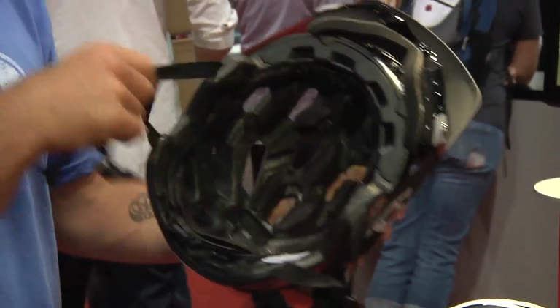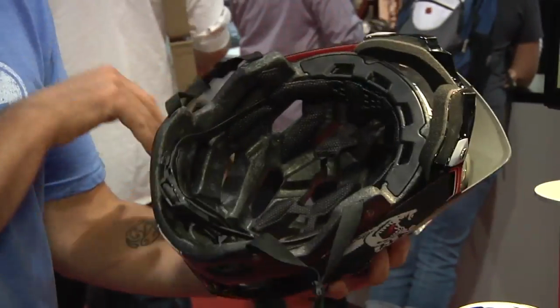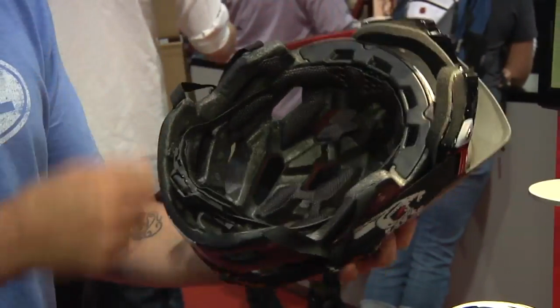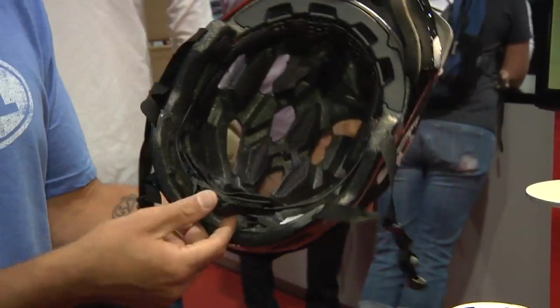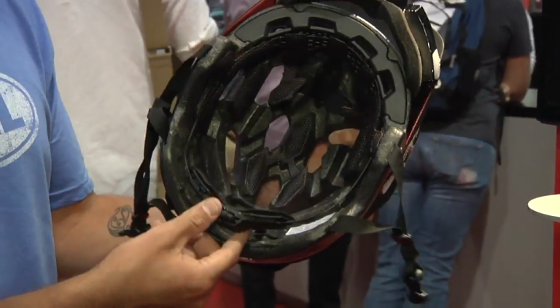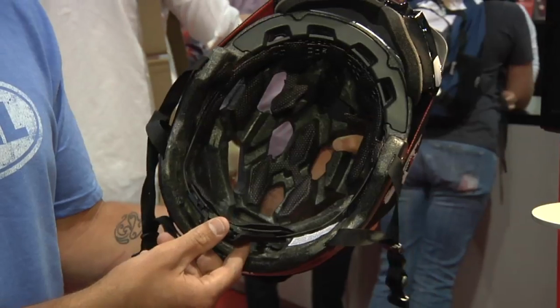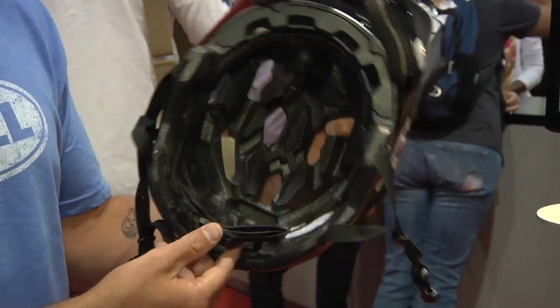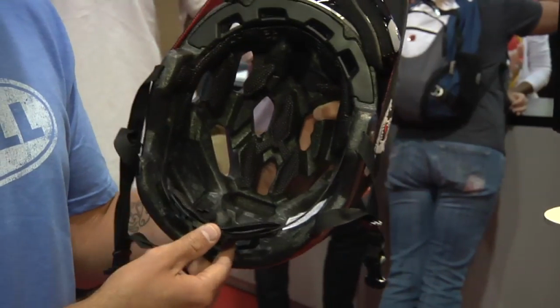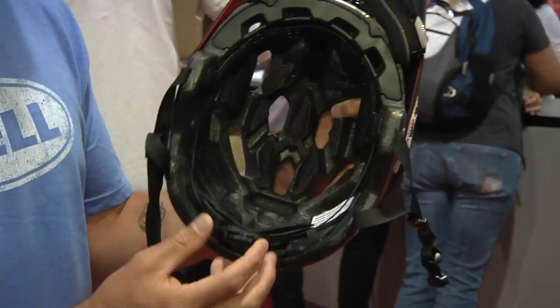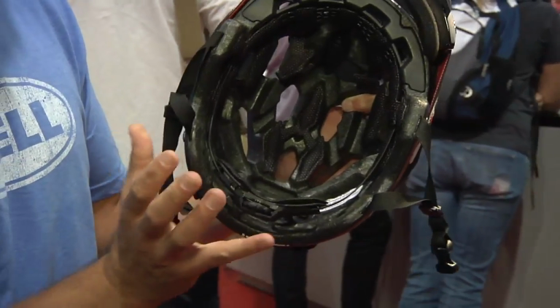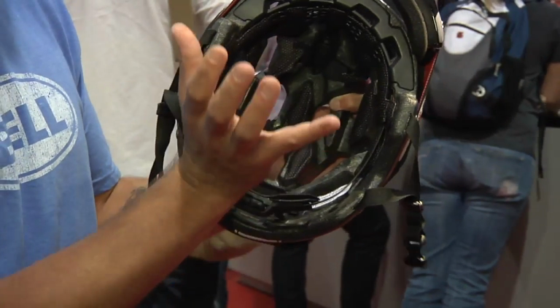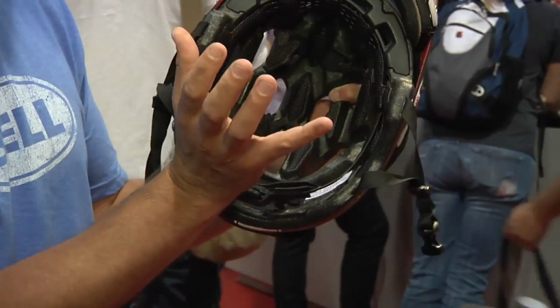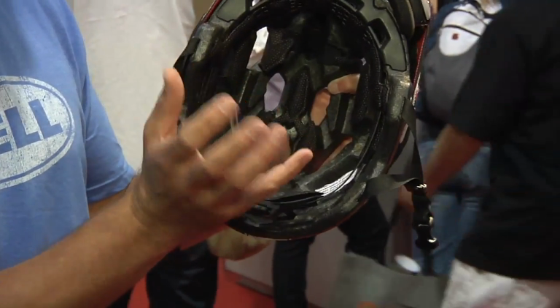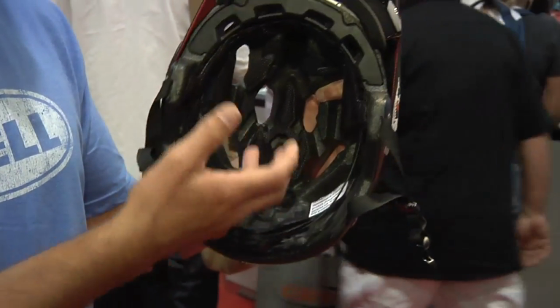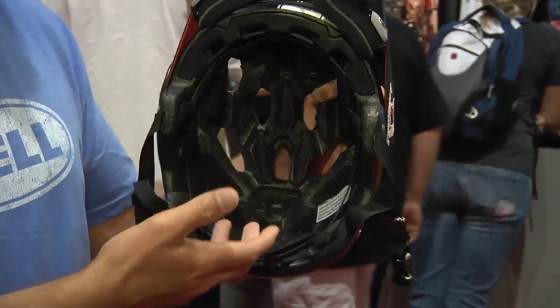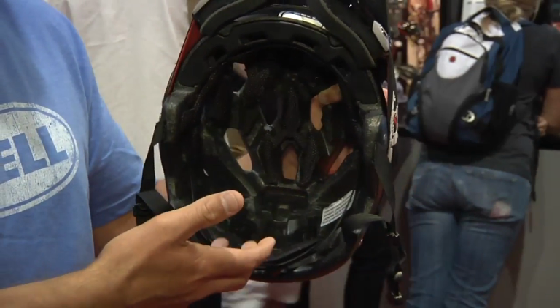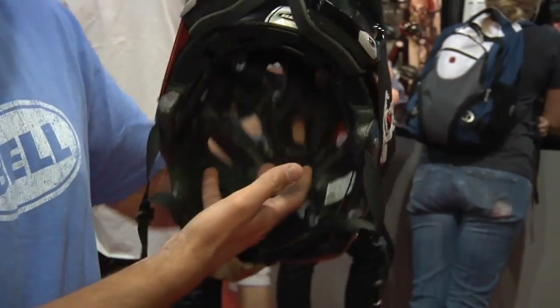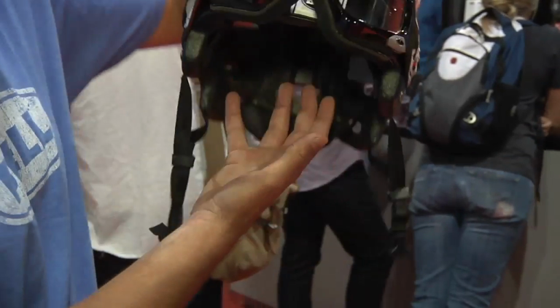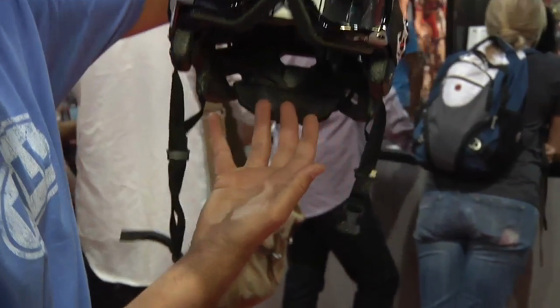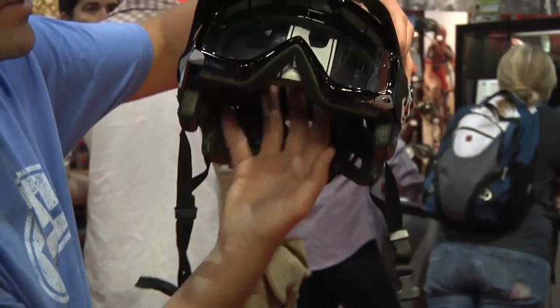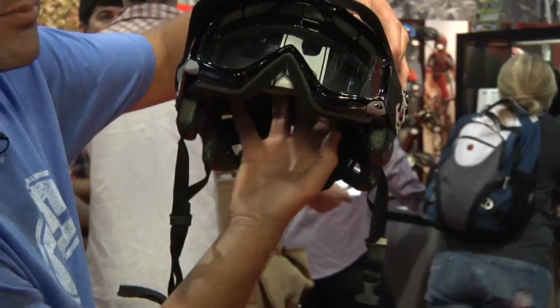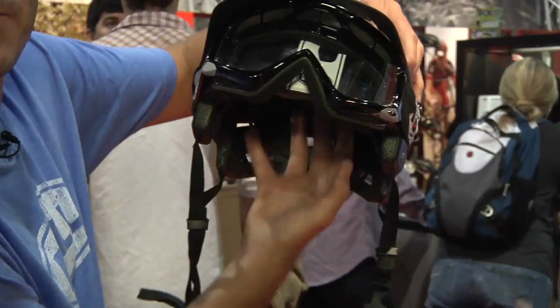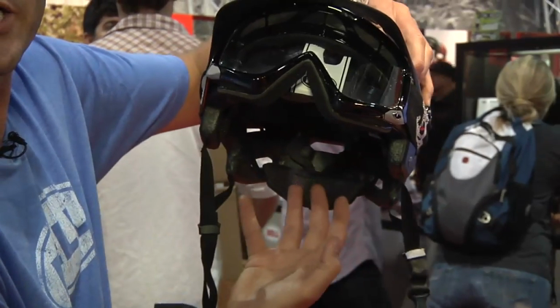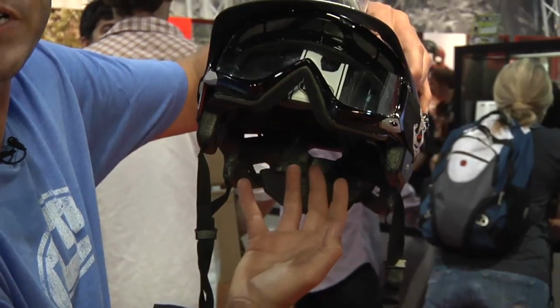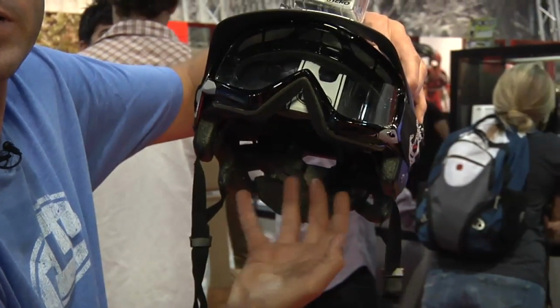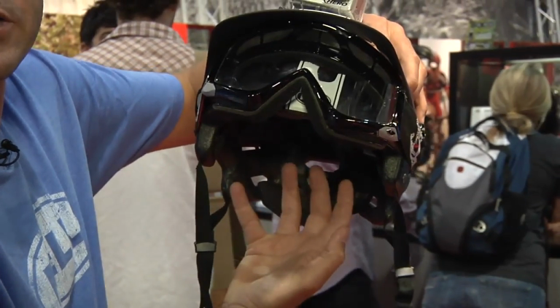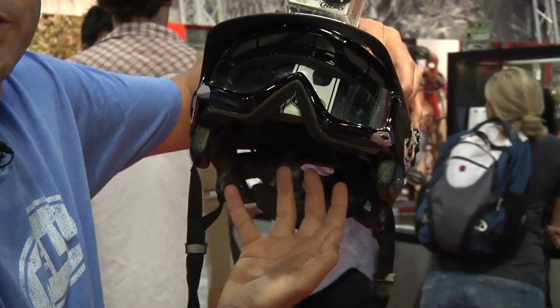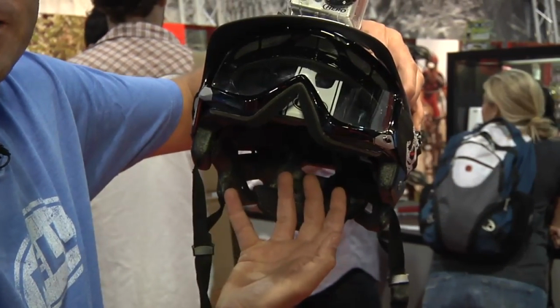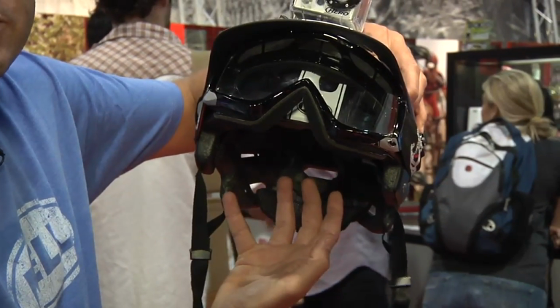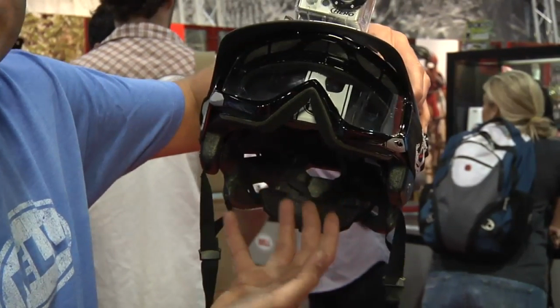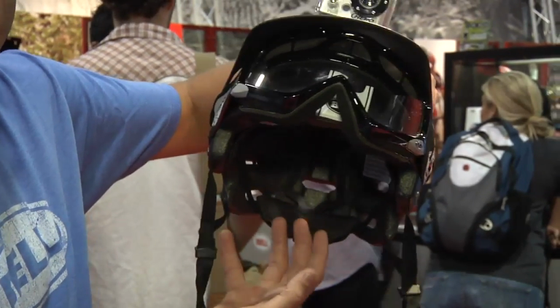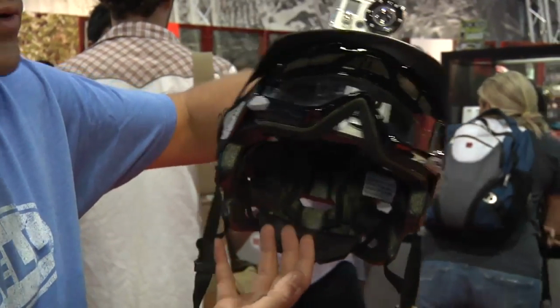You've got a speed fit dial system which adjusts to your head but also has three settings for vertical alignment. So you can move it up and down and snugly fit it up against your head to make sure it fits right.